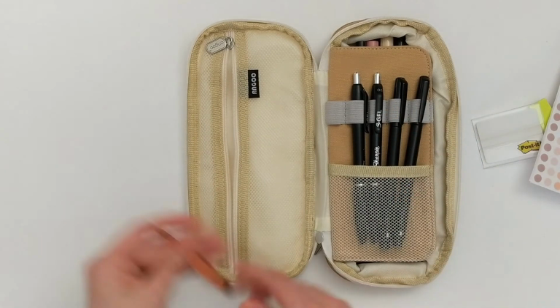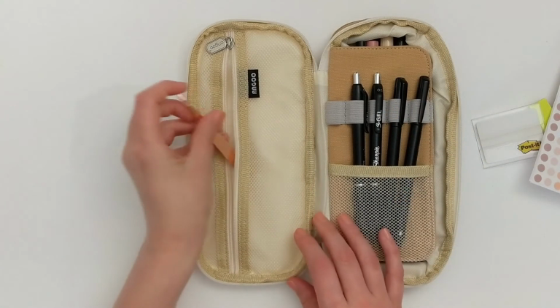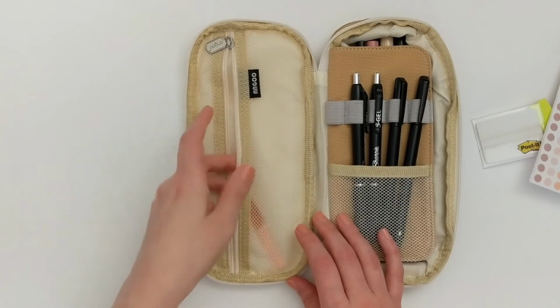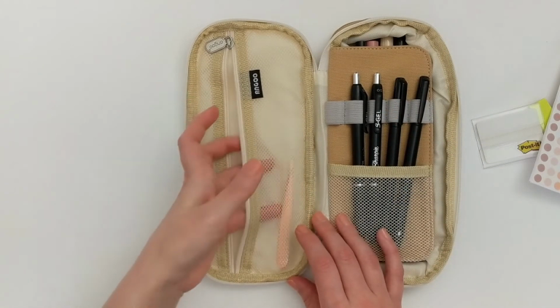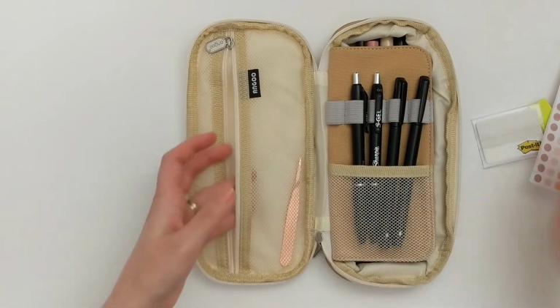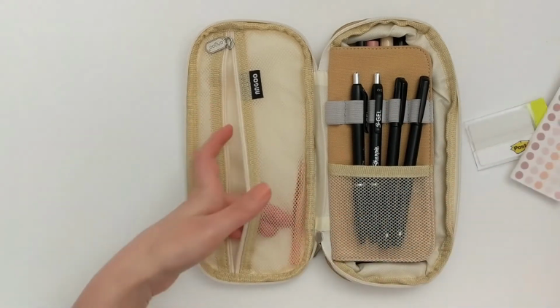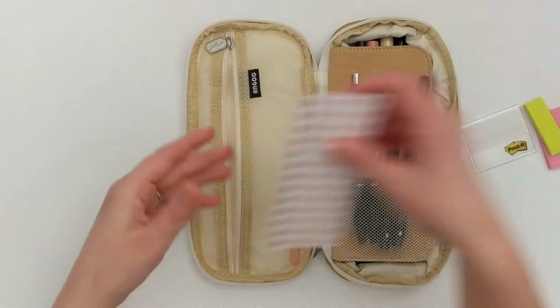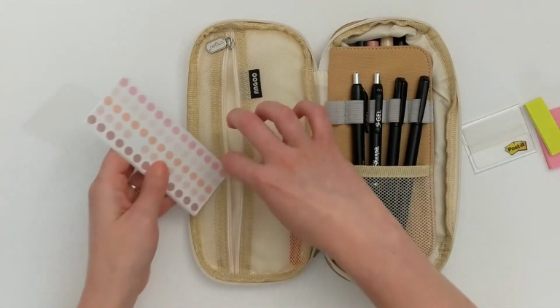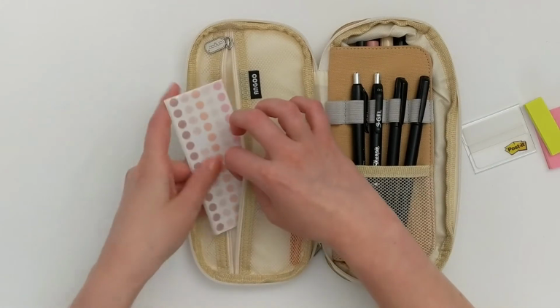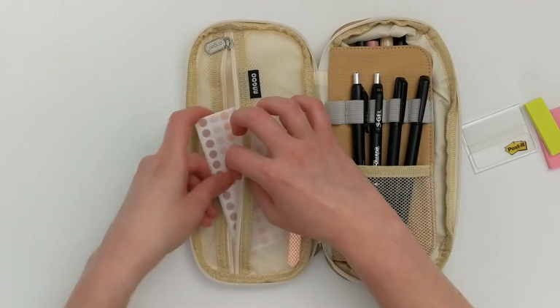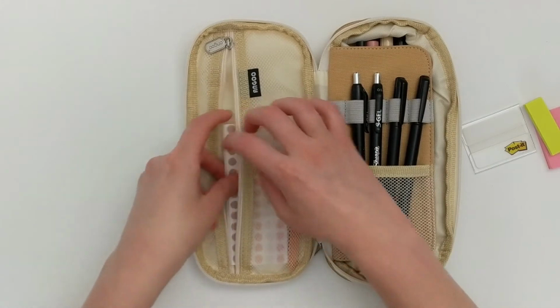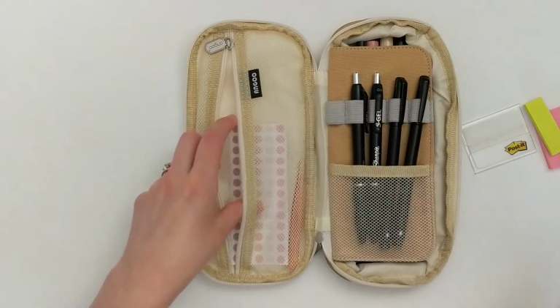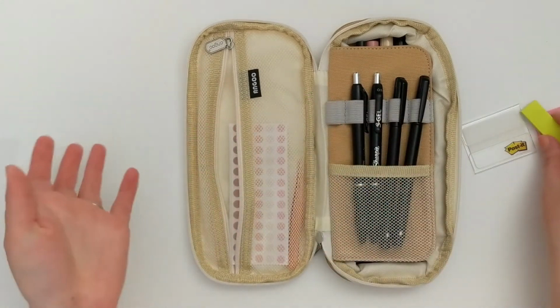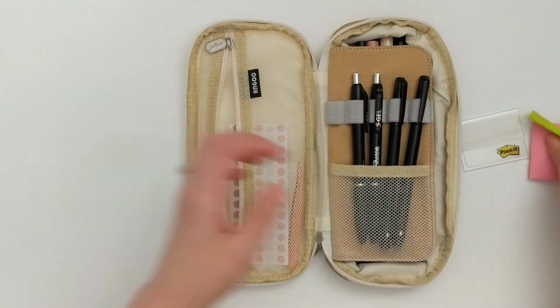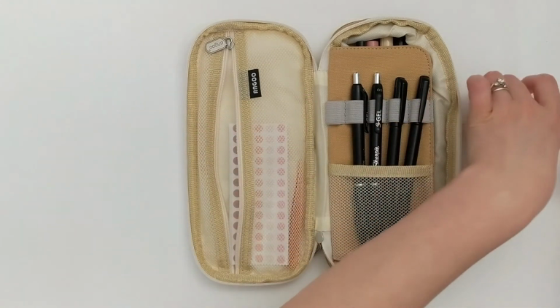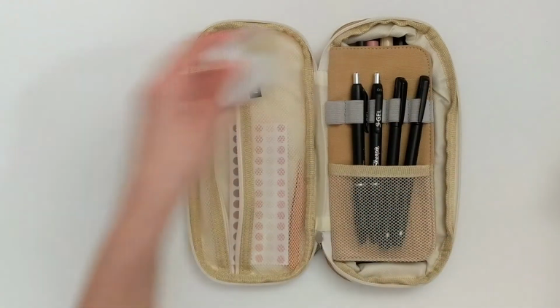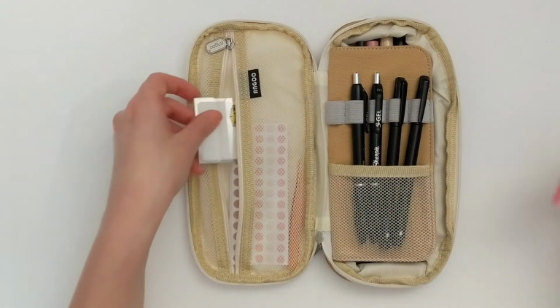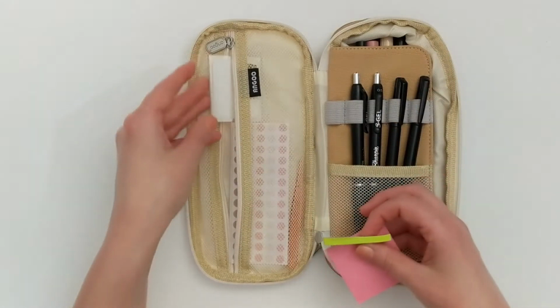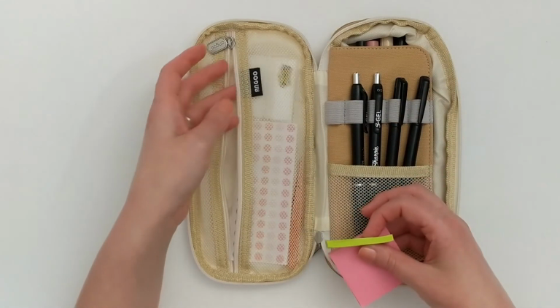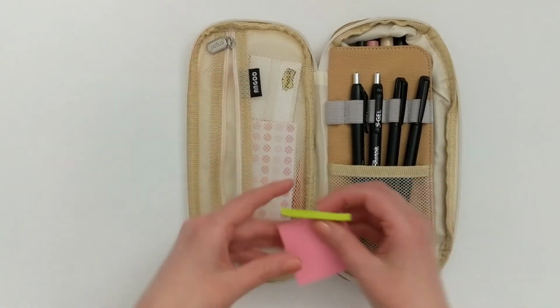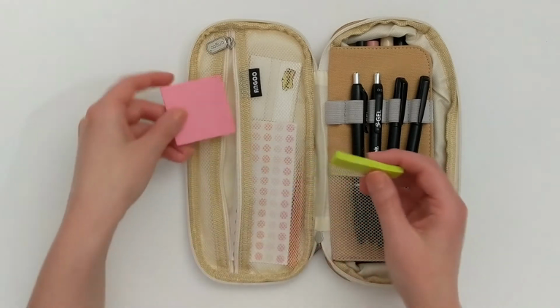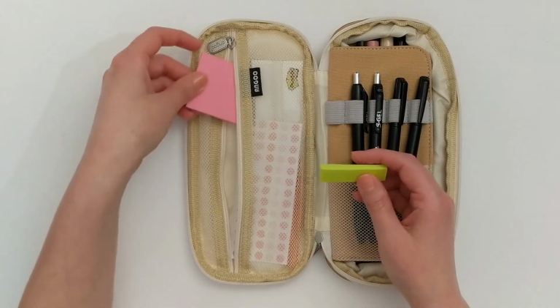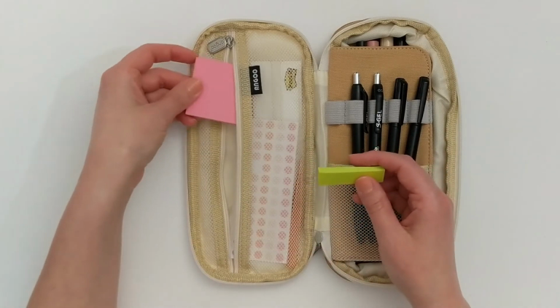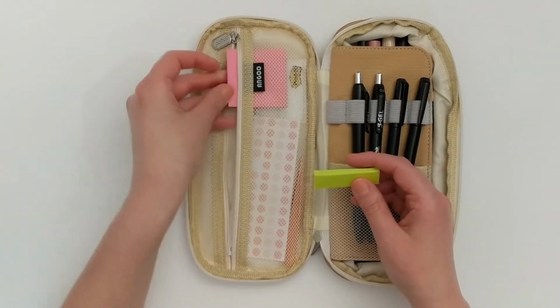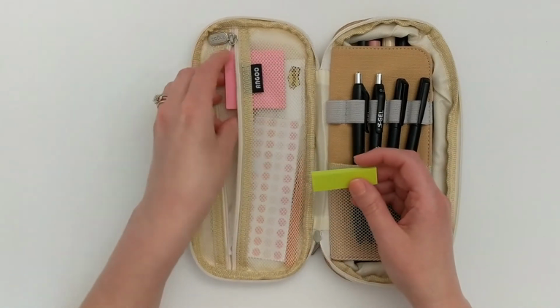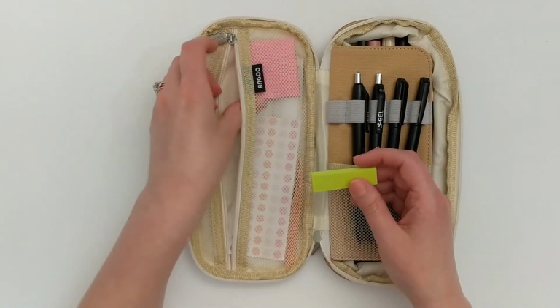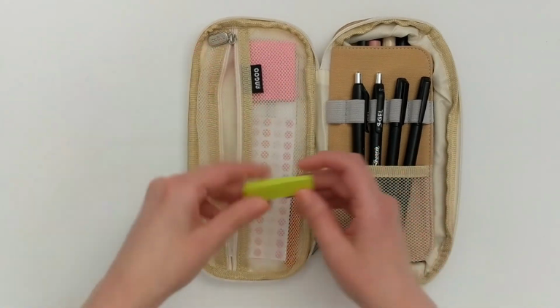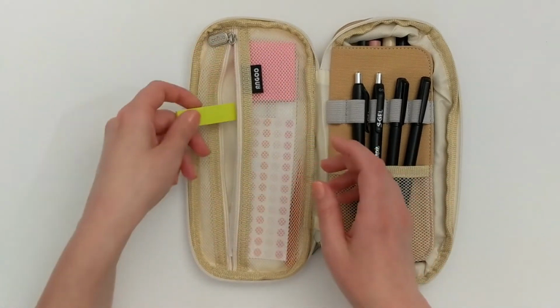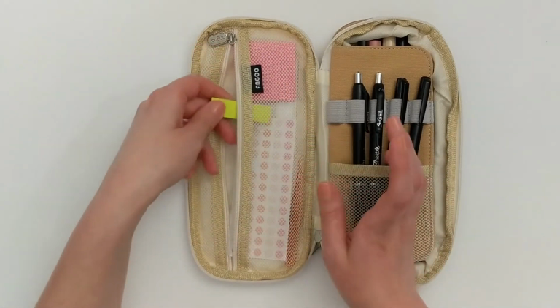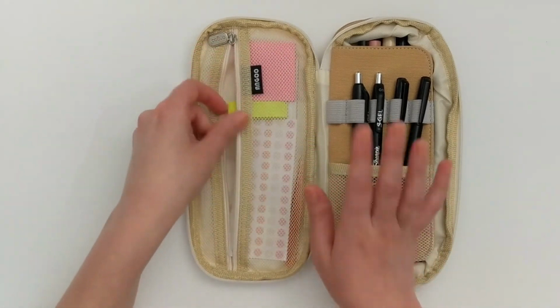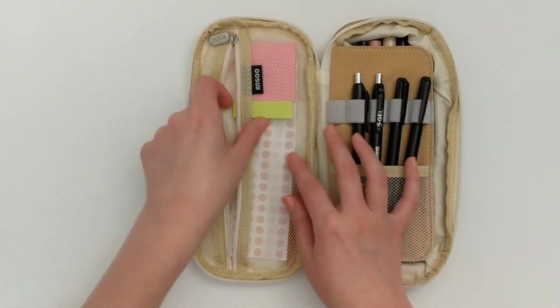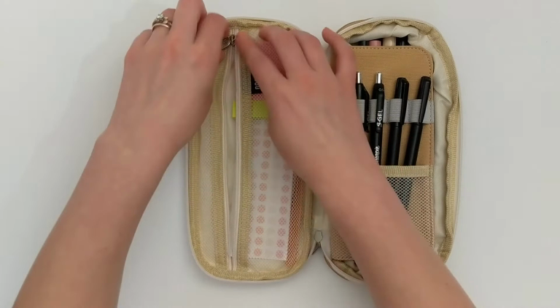That is everything I keep in this front pocket. It's not too much stuff, but I feel like it's just the perfect amount of things that I need and use when I am planning on the go.